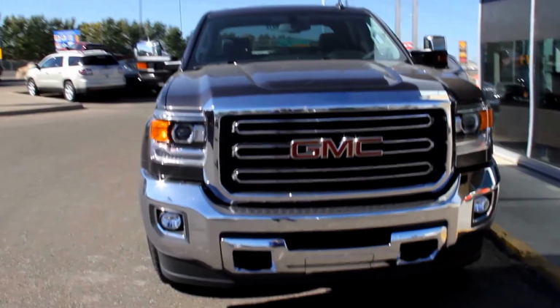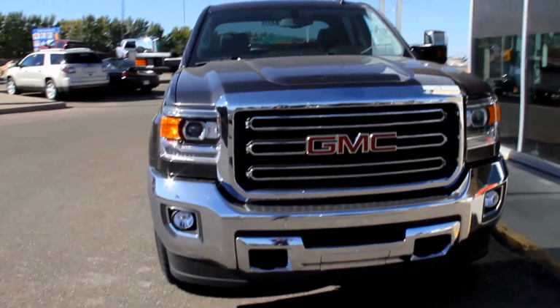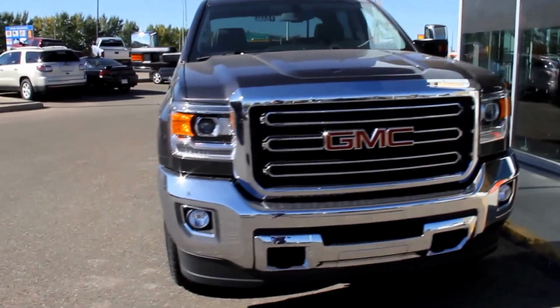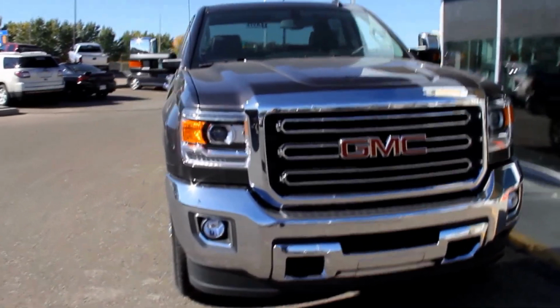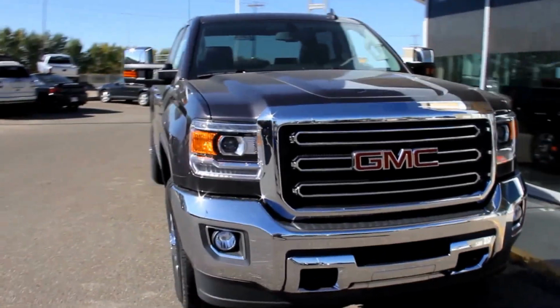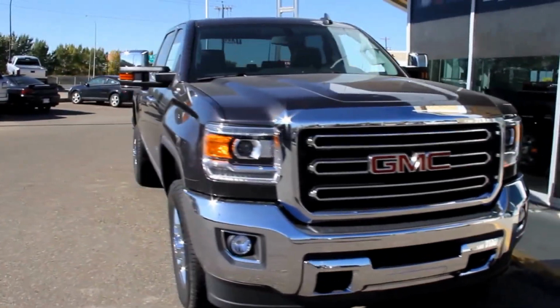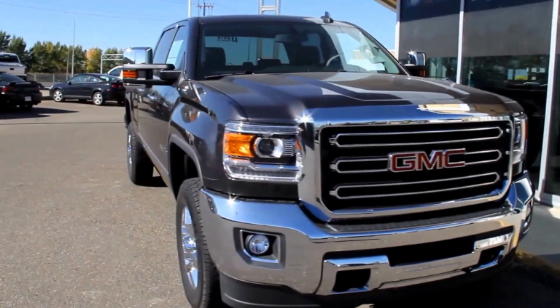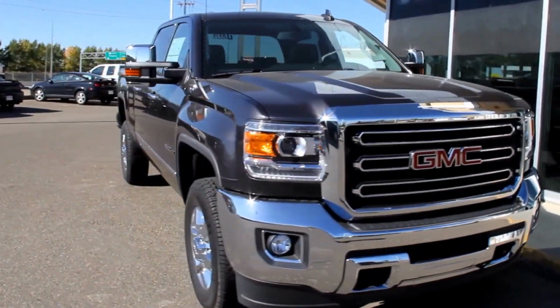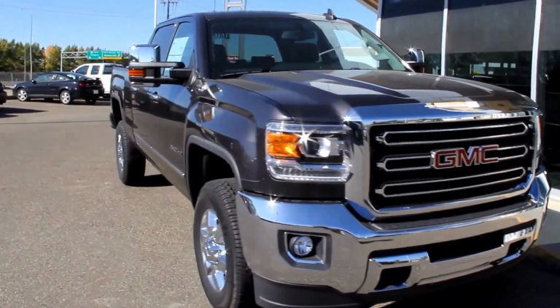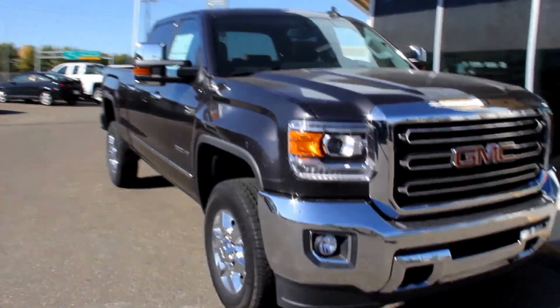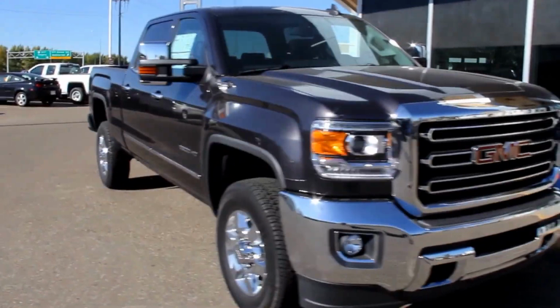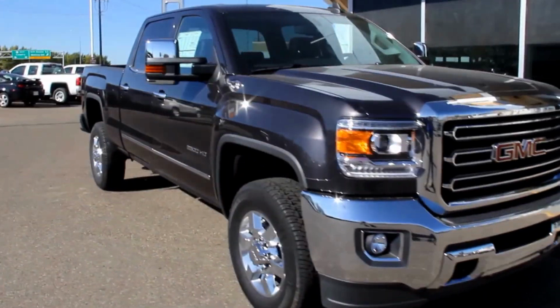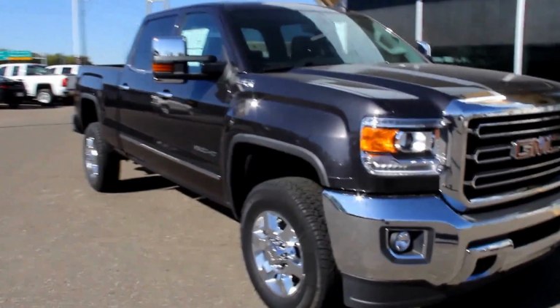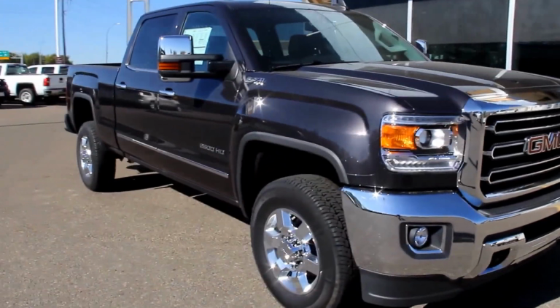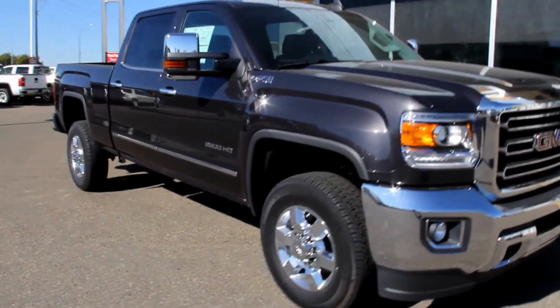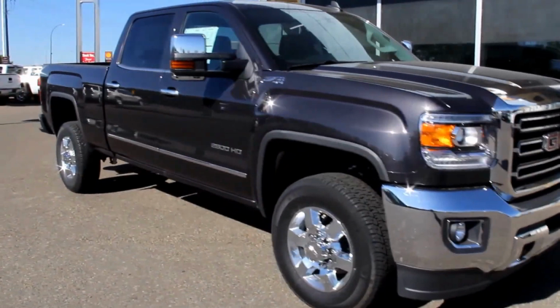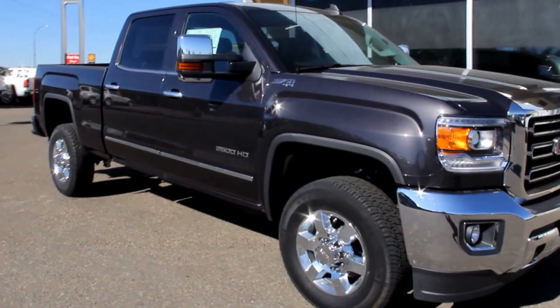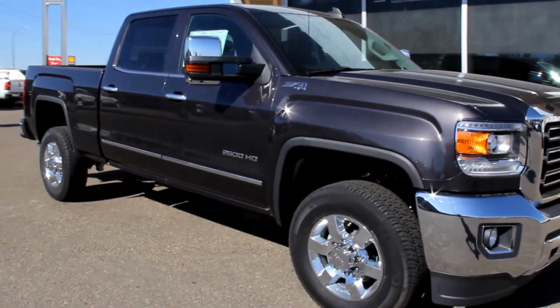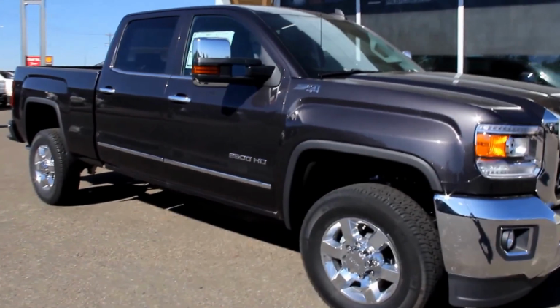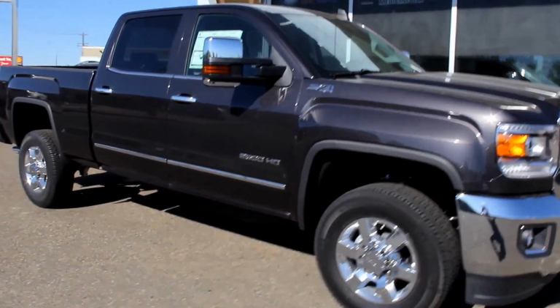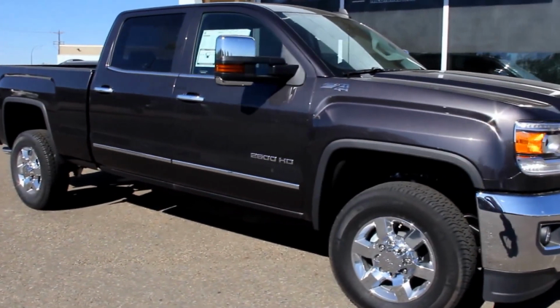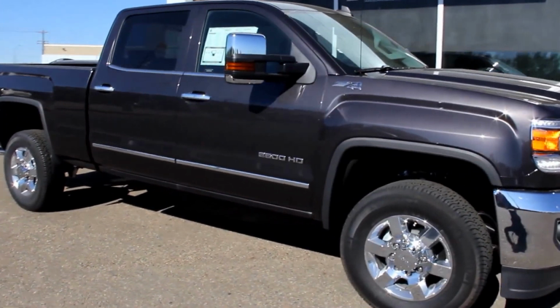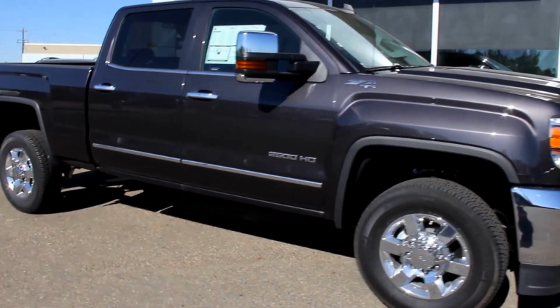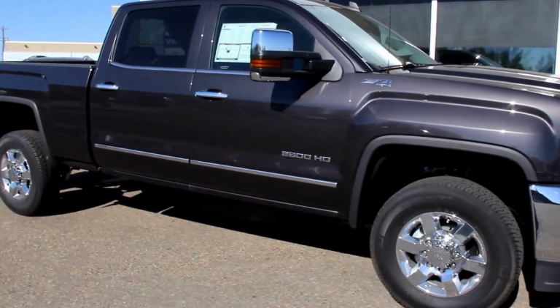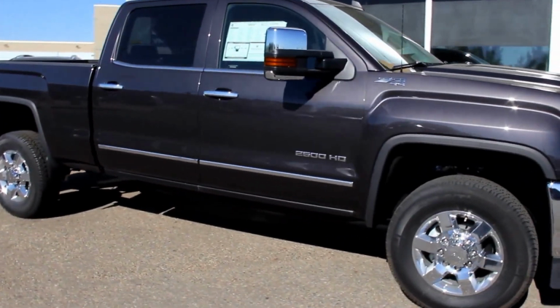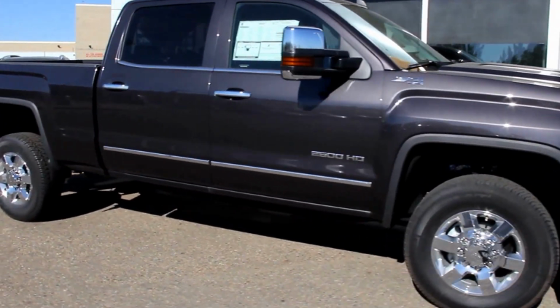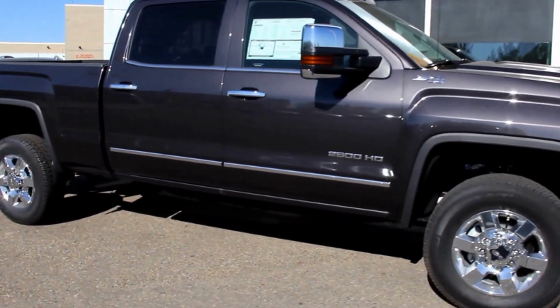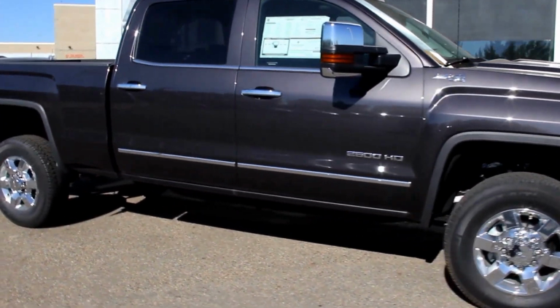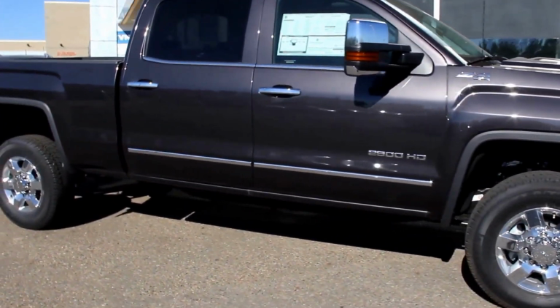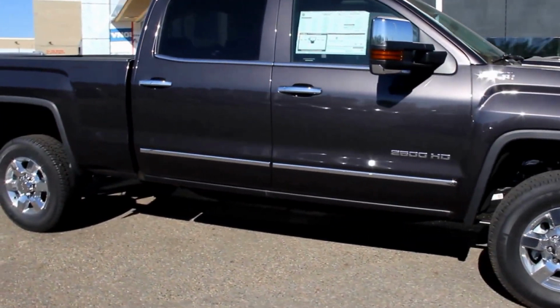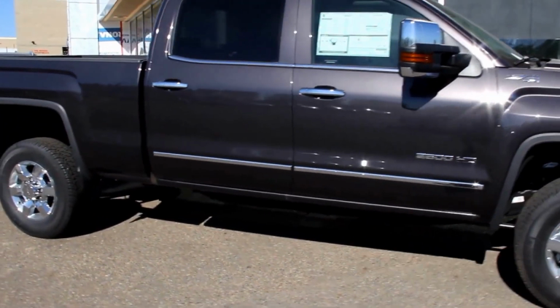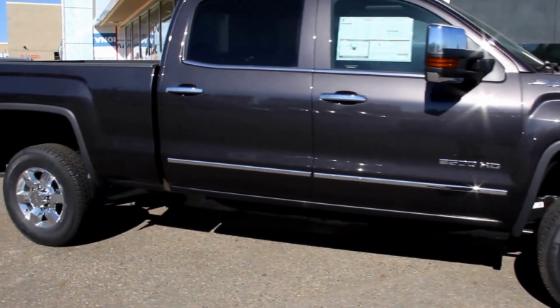Welcome to Davis GMC Buick in Madison. Here we have a 2015 GMC Sierra 2500 SLT in Iridium Metallic.